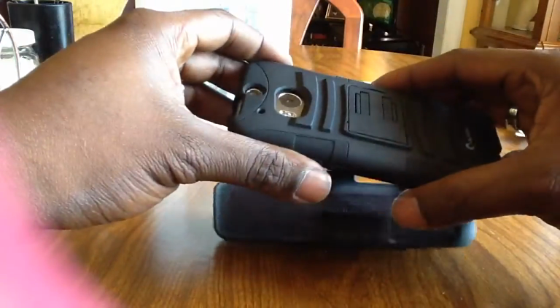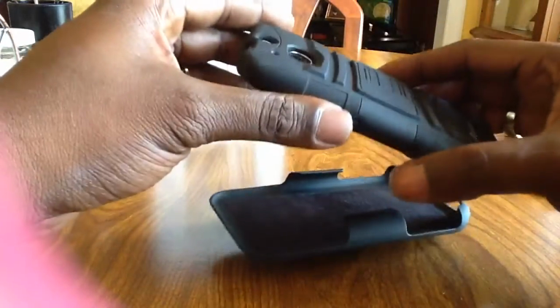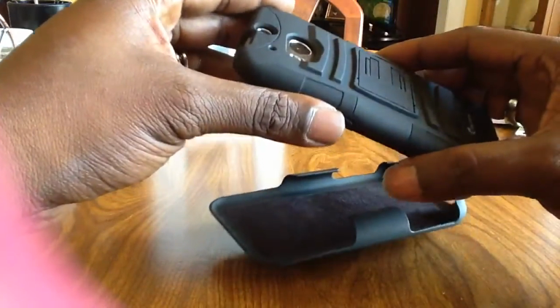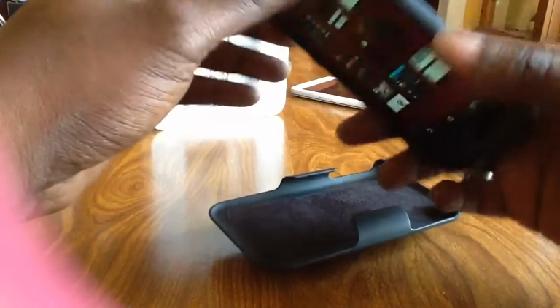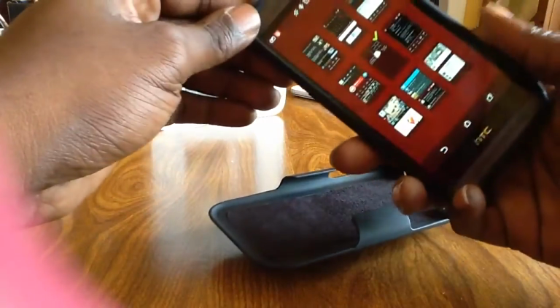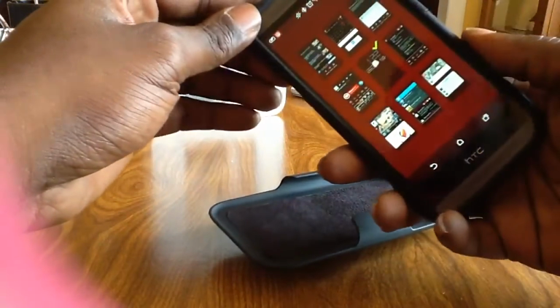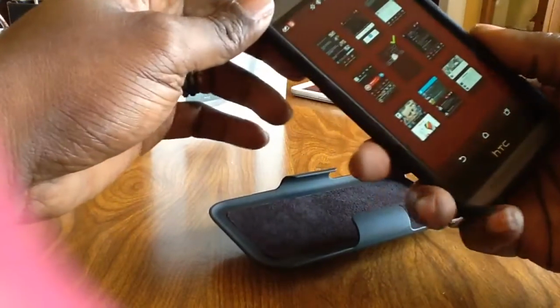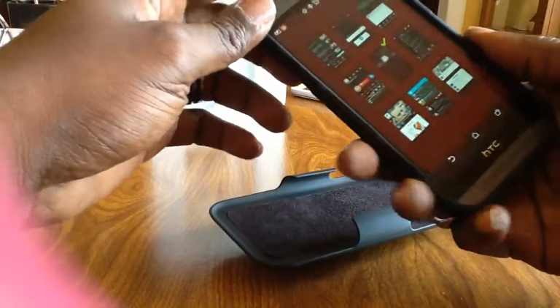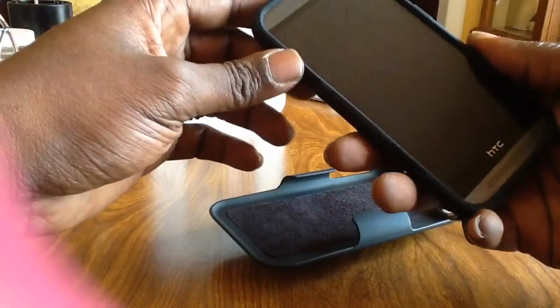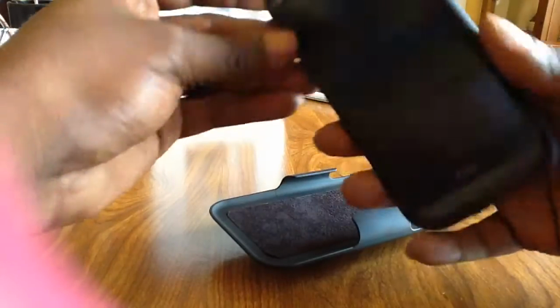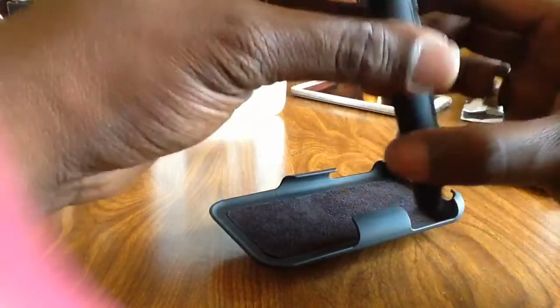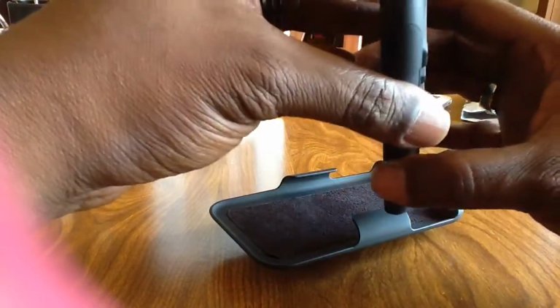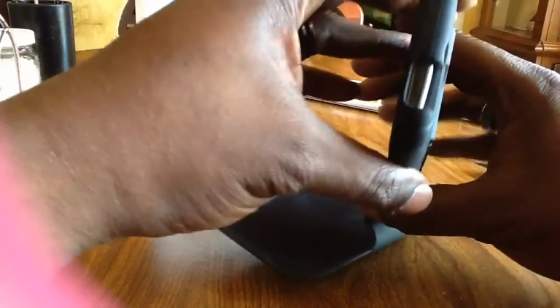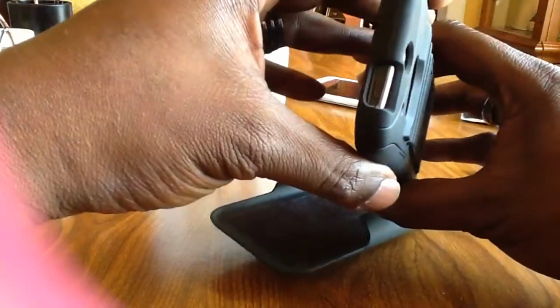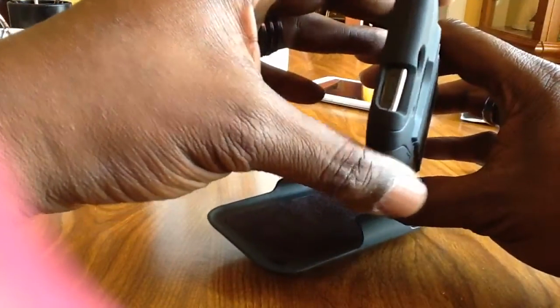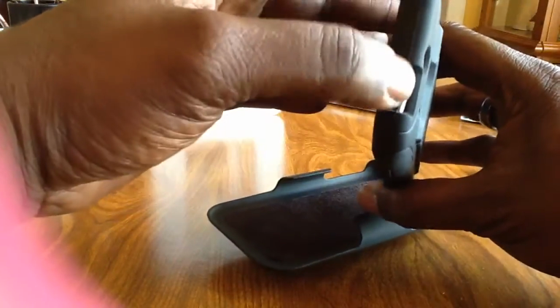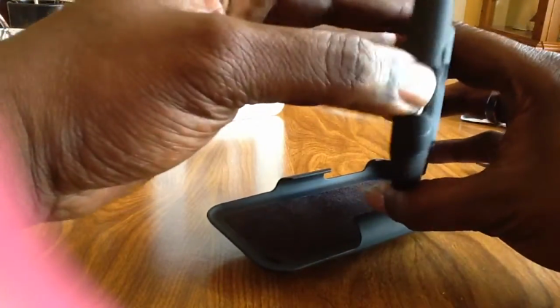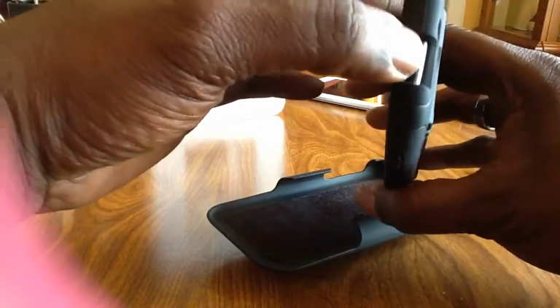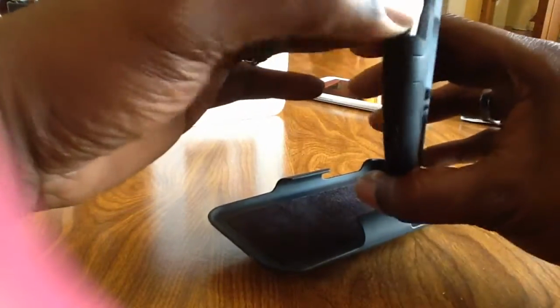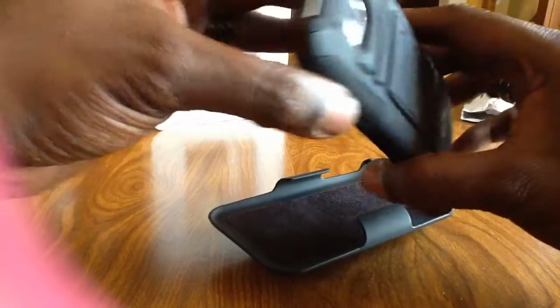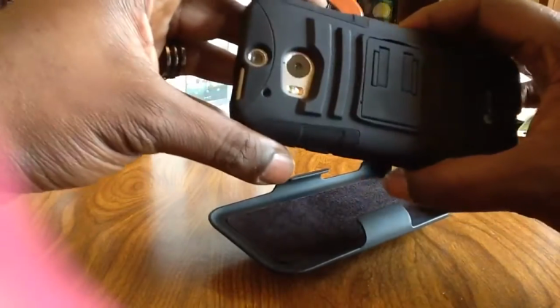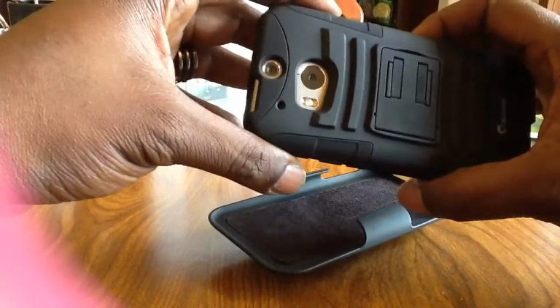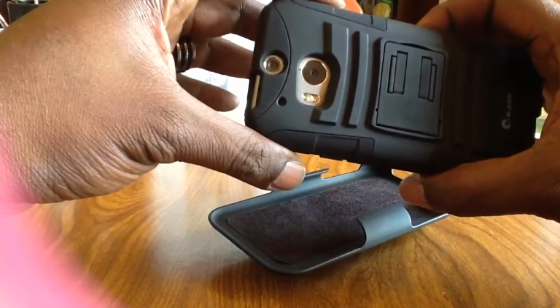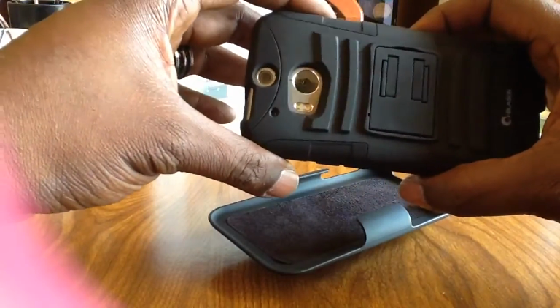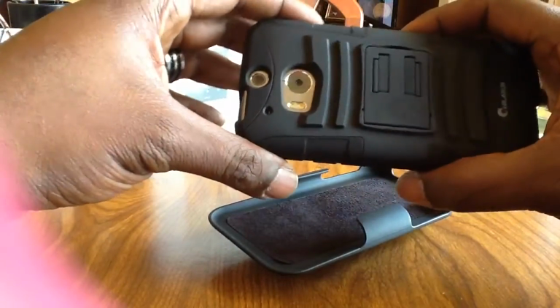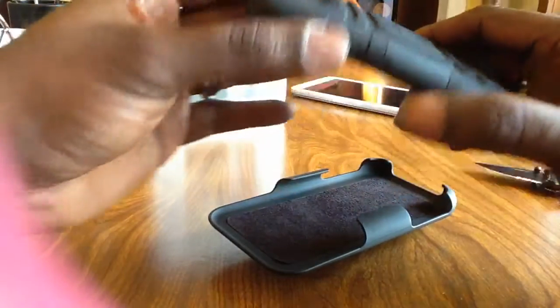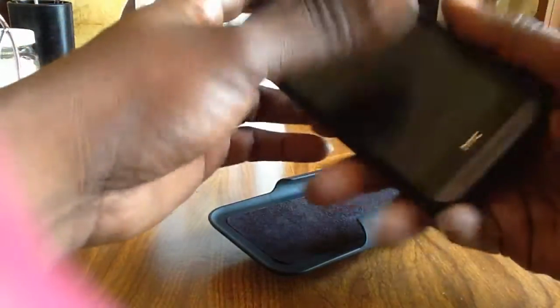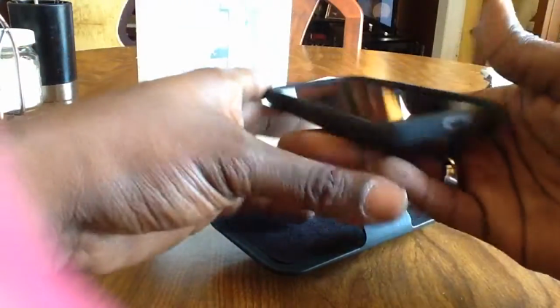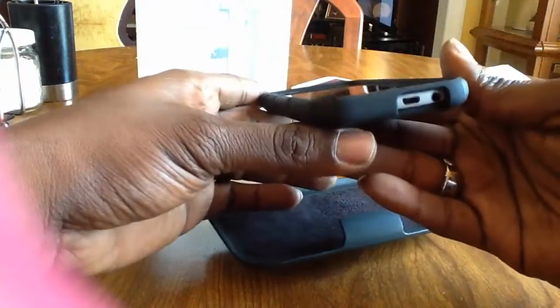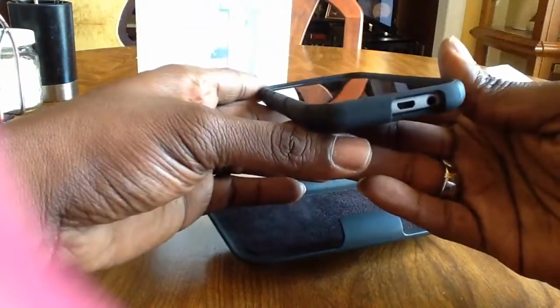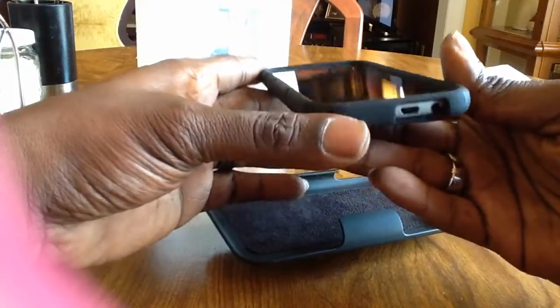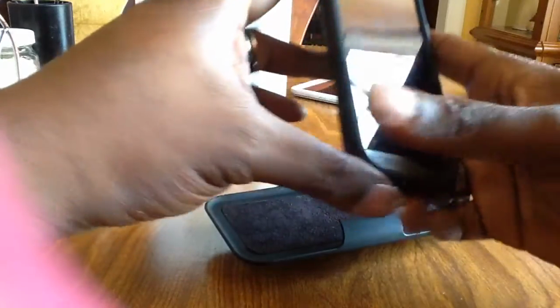Very good — I'm very glad I bought this case. I was thinking about going with some others. Your button cutouts work great, got plenty of room. The camera cutout is nice. Very well made case.